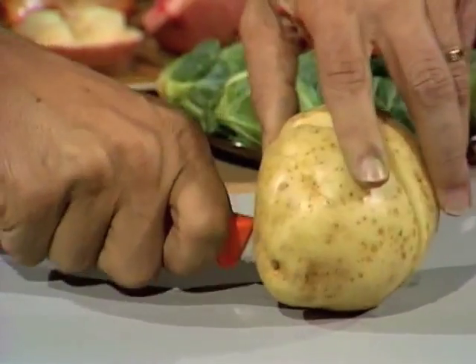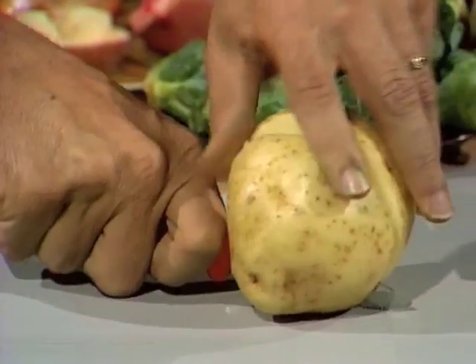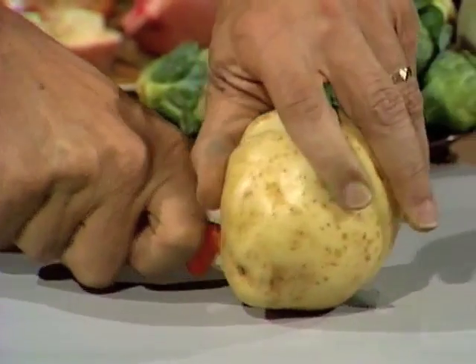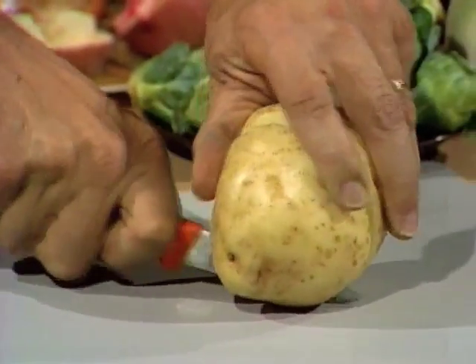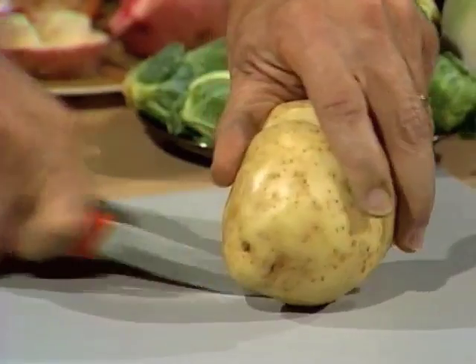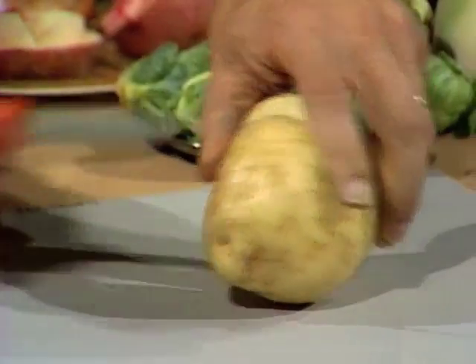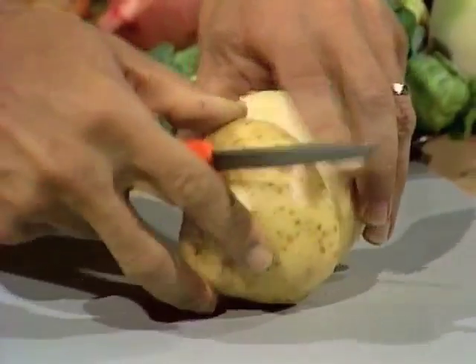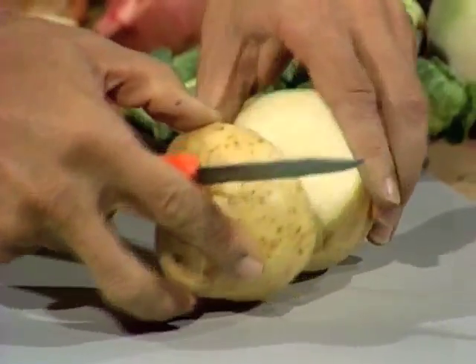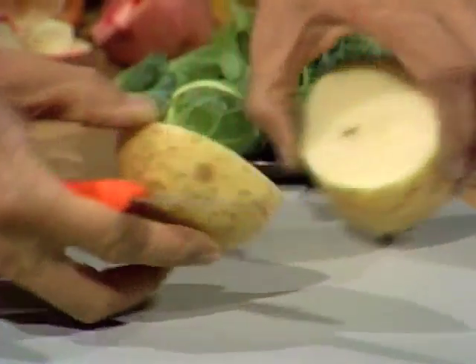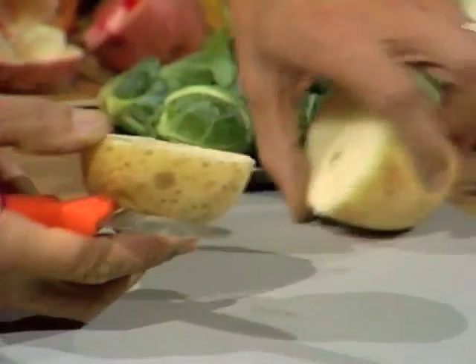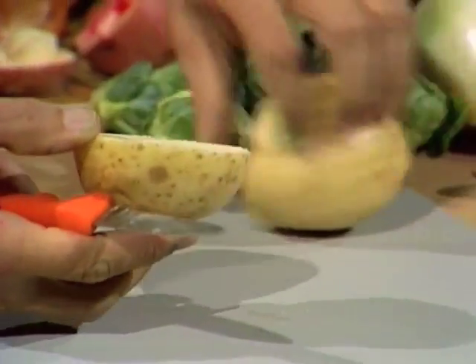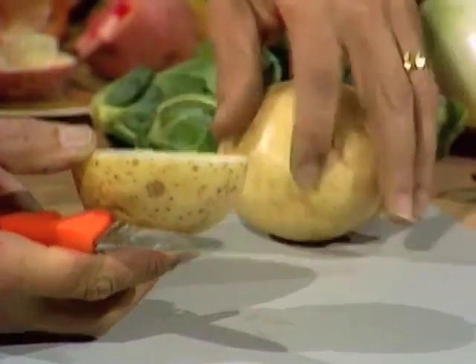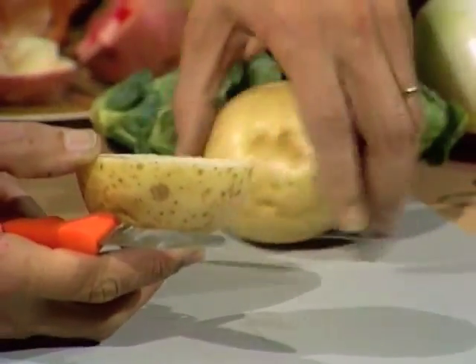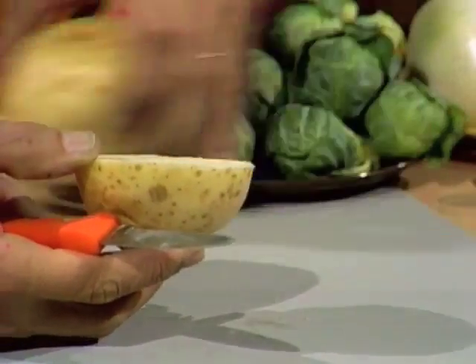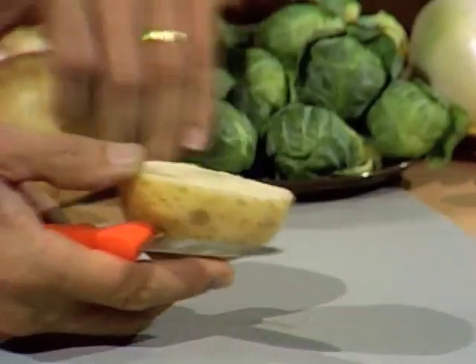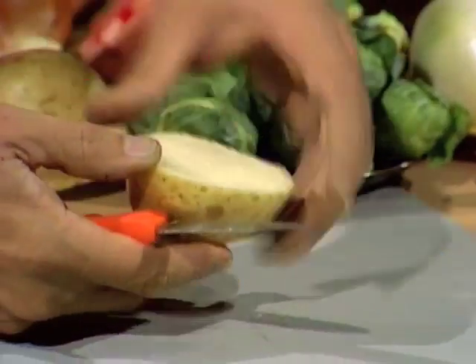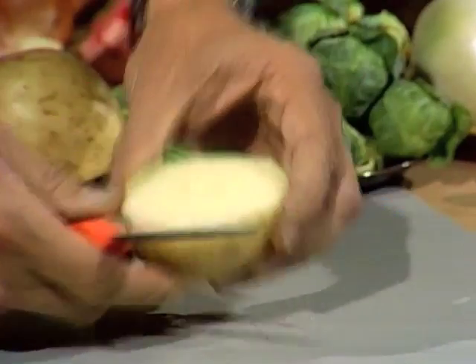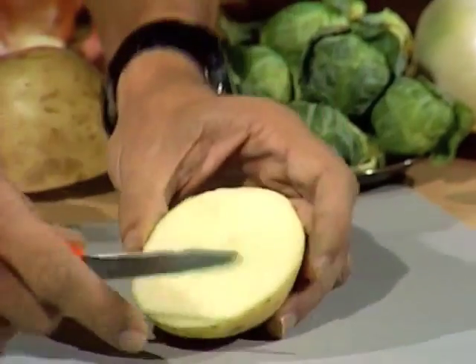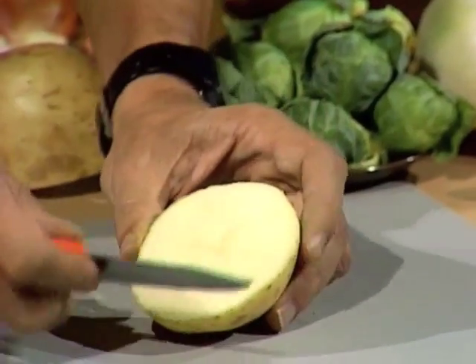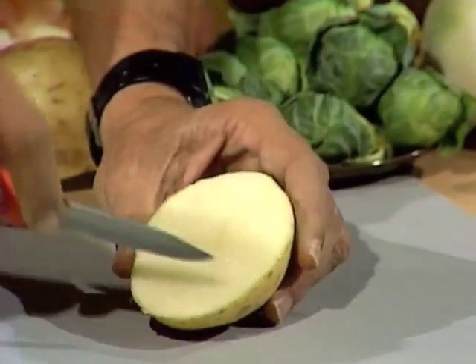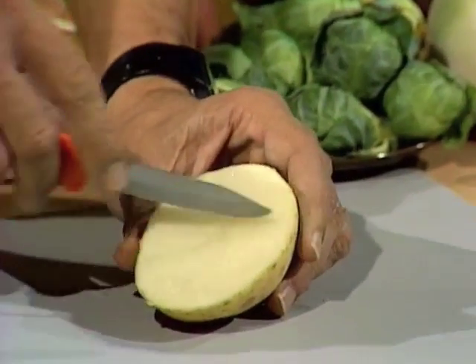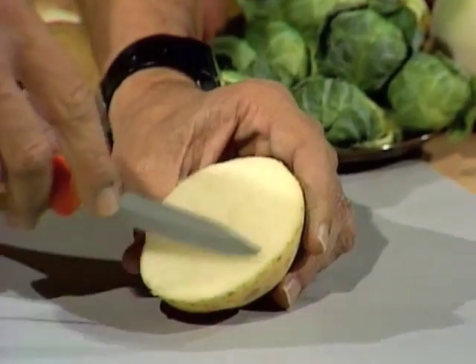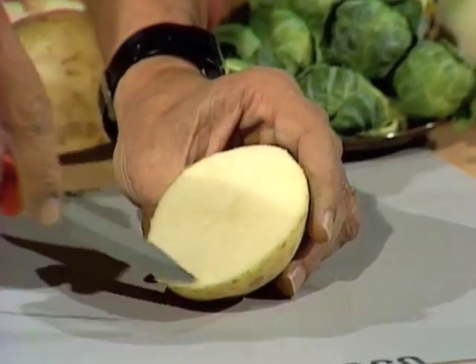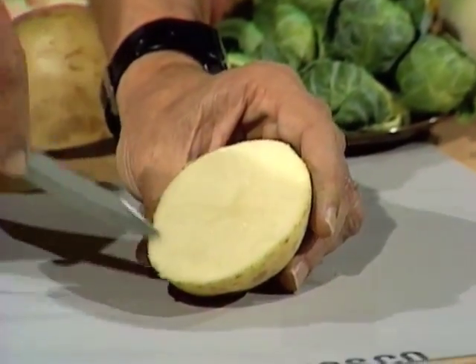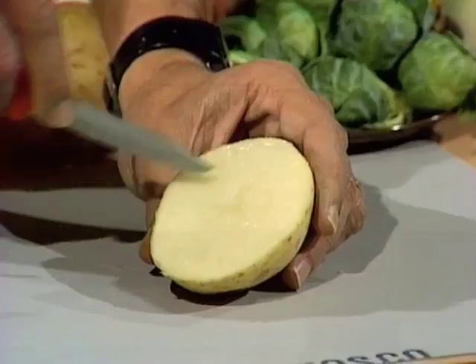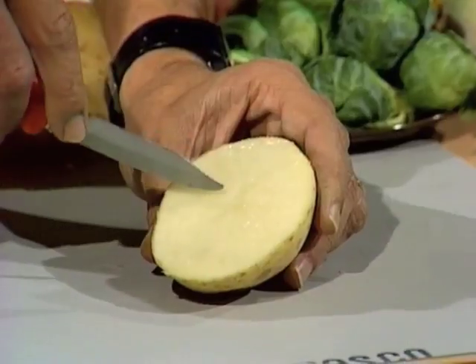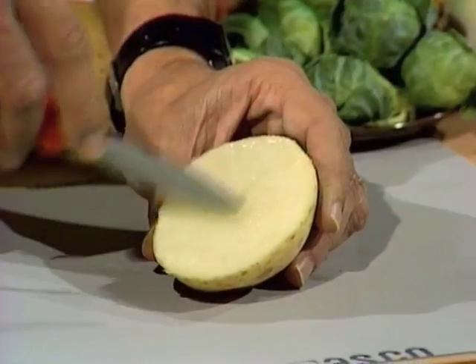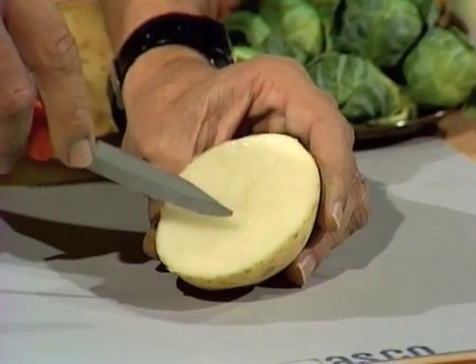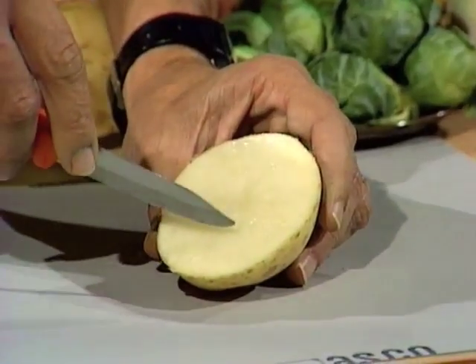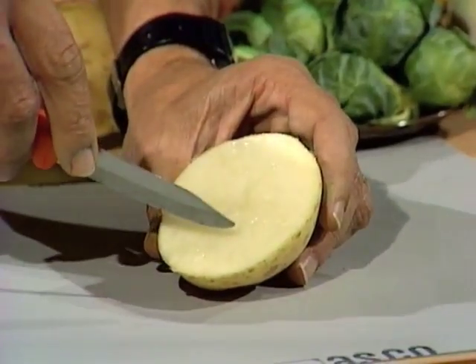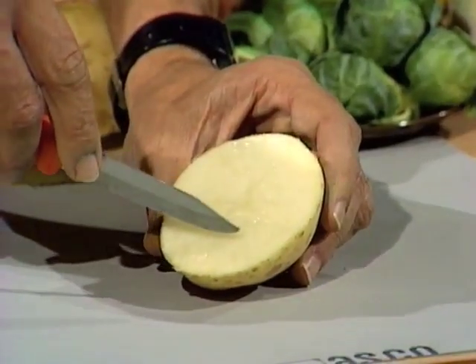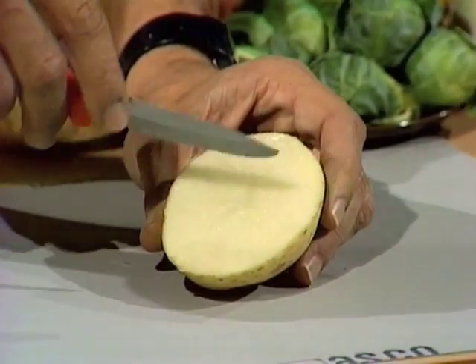Try and make the cut as straight as possible, and then take that potato — you're going to make a stamp, a little bit like a rubber stamp.